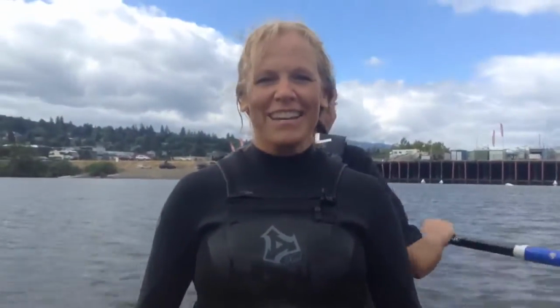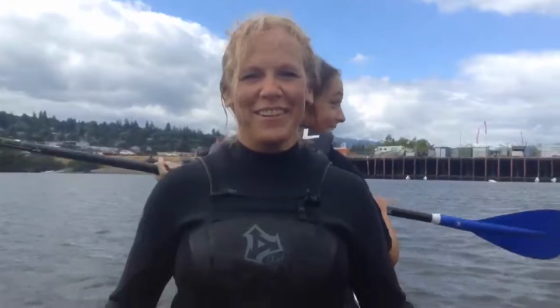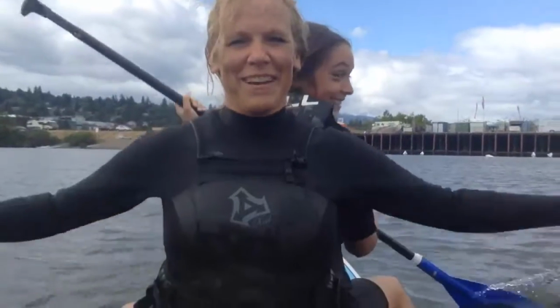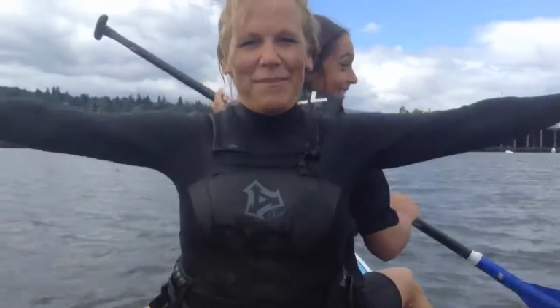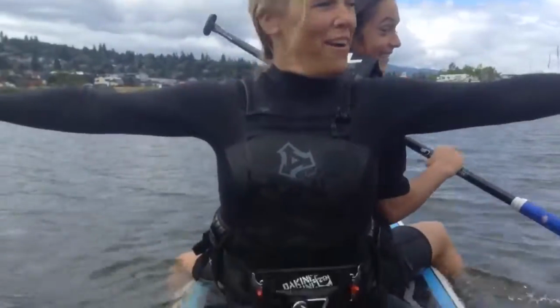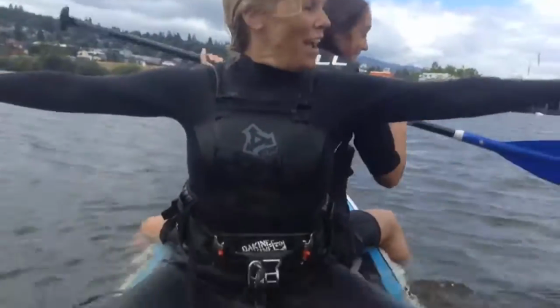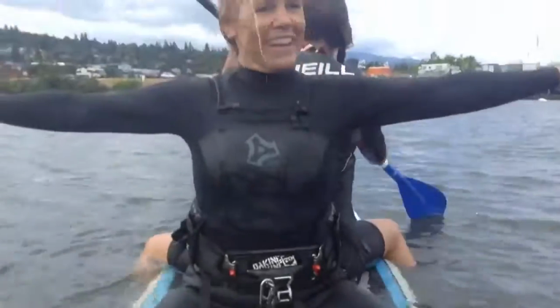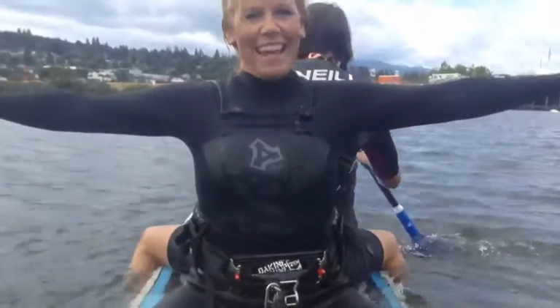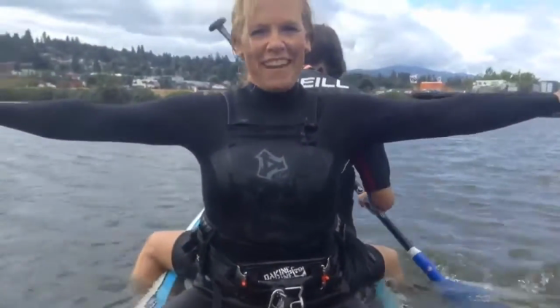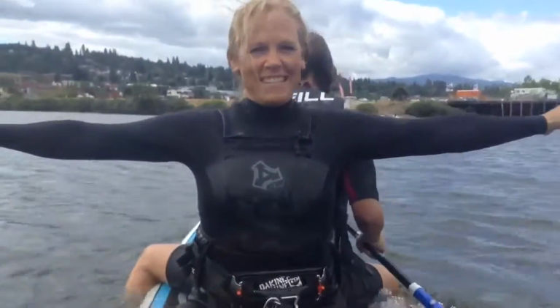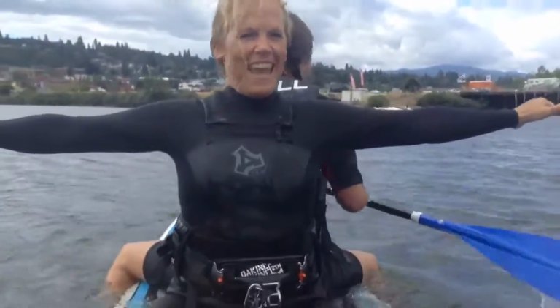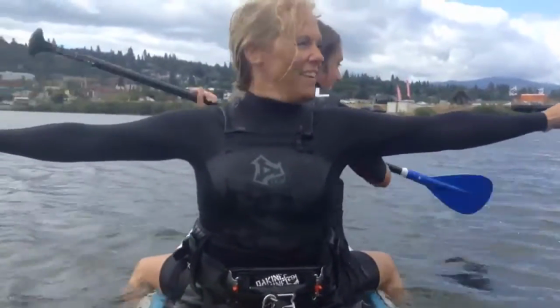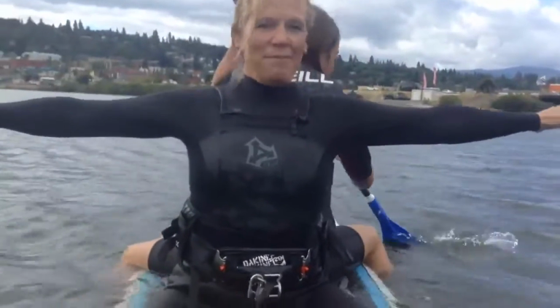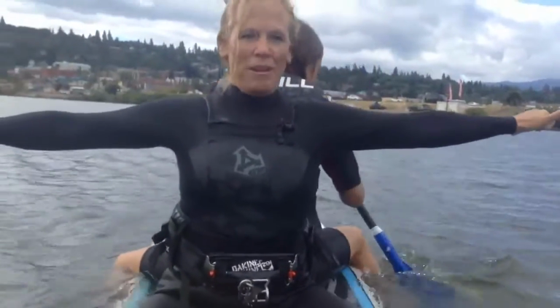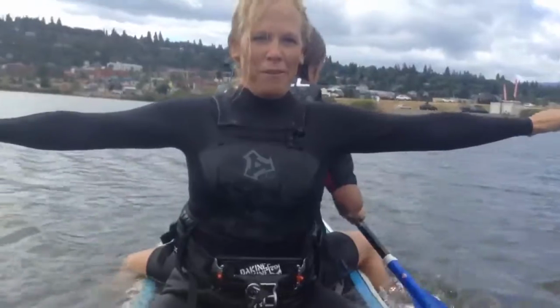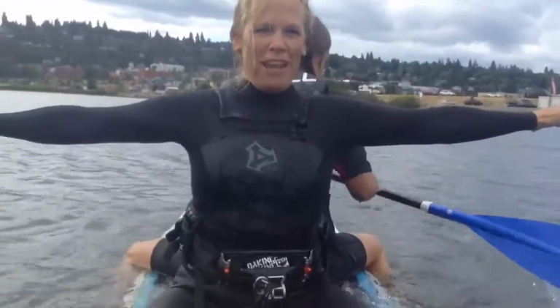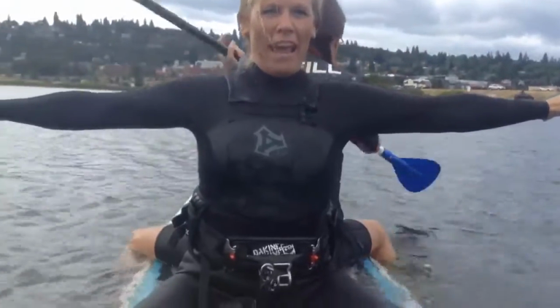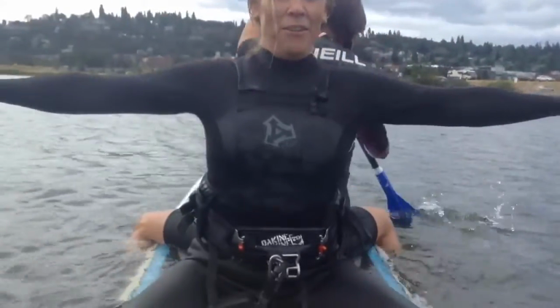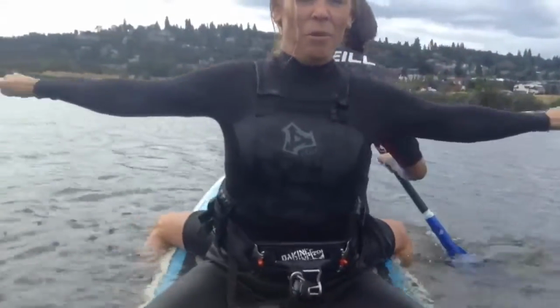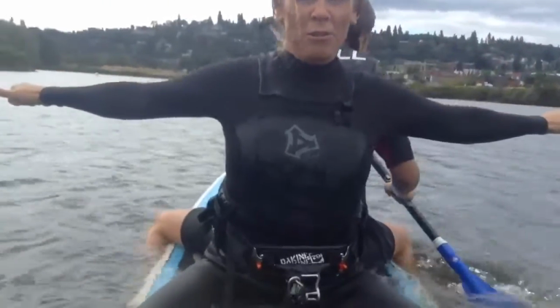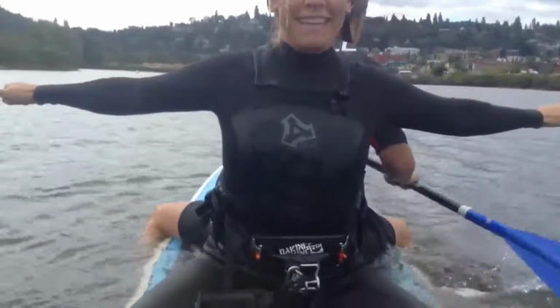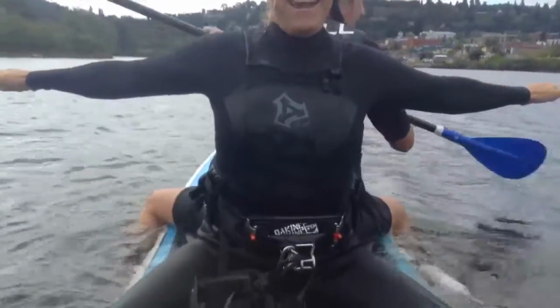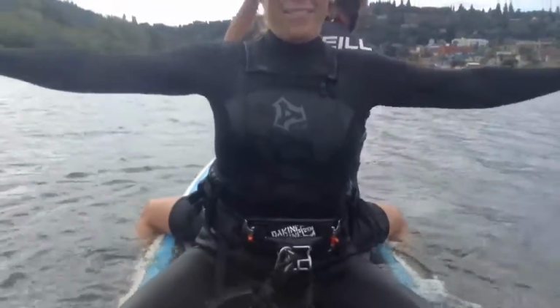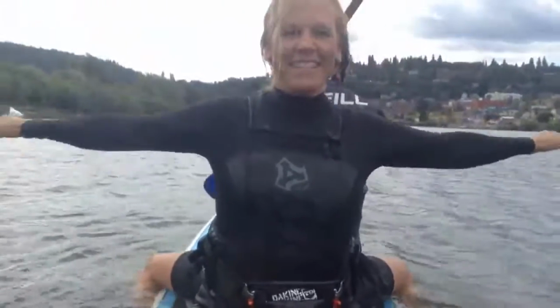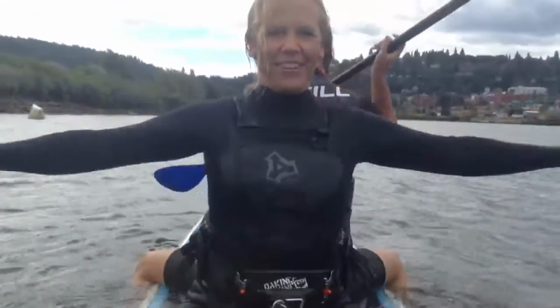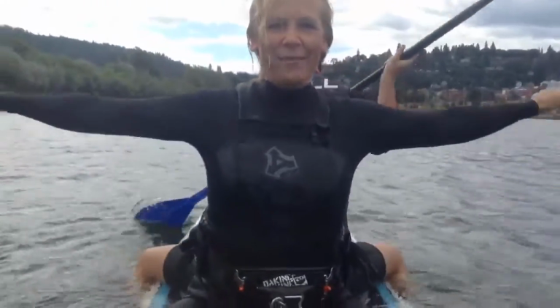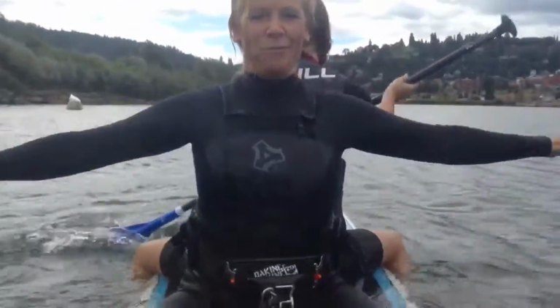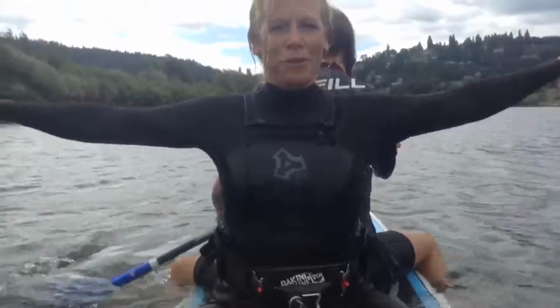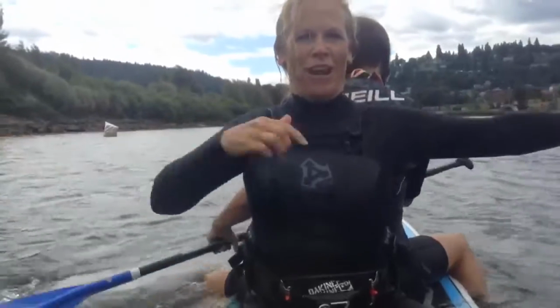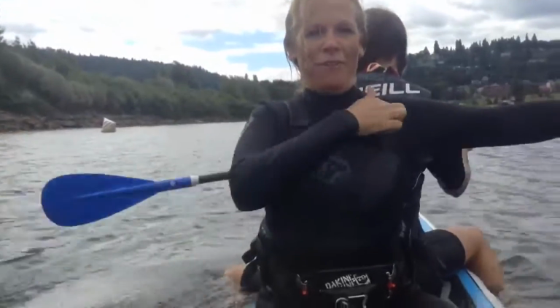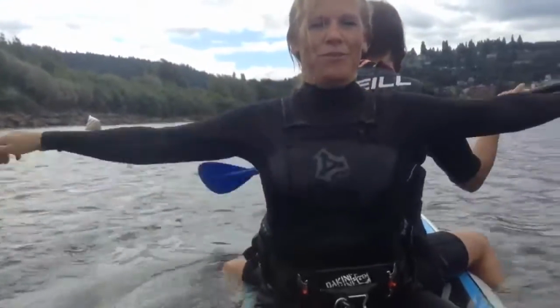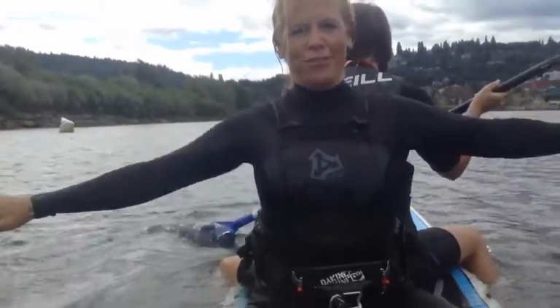I'm going to bring my arms out with a light fist, and my thumbs are pointing forward. And I'm going to pull my shoulder blades together, and I'm going to circle my arms forward all the way from the shoulder joint.